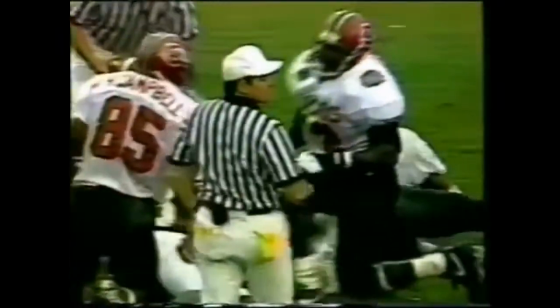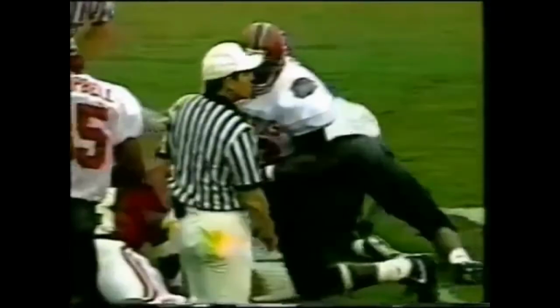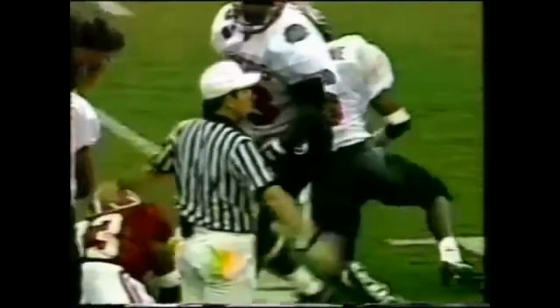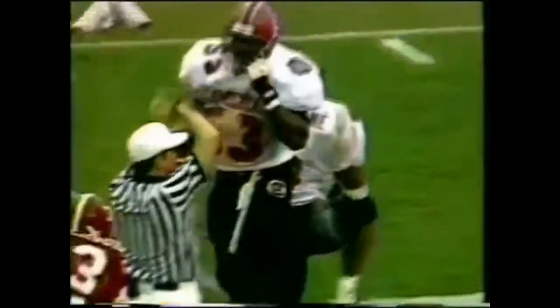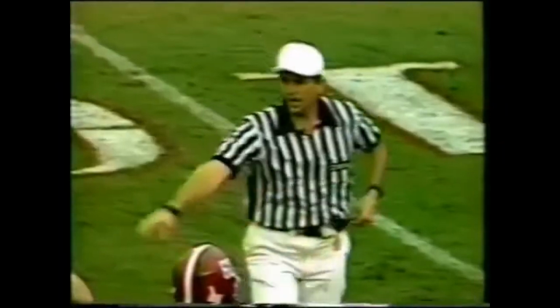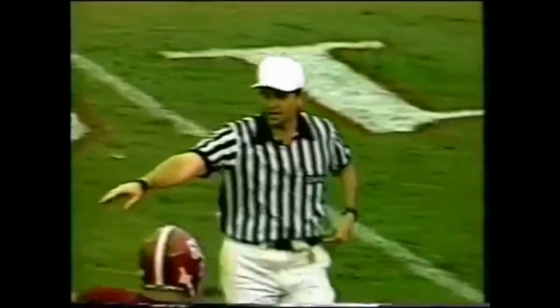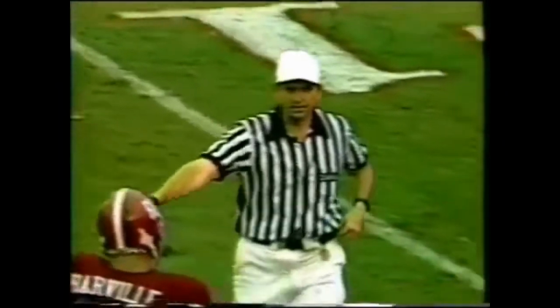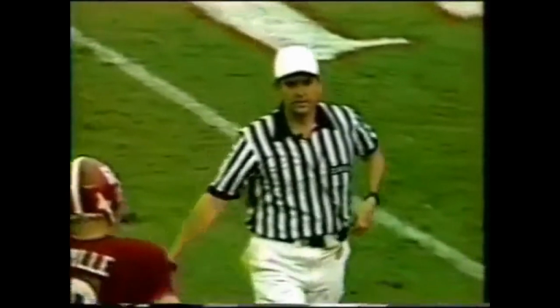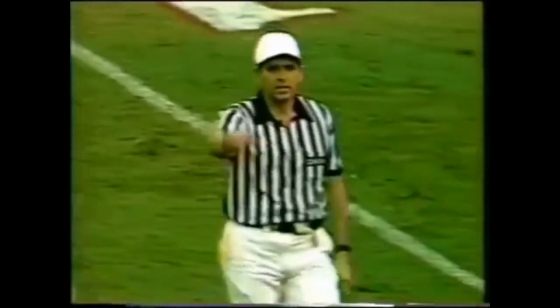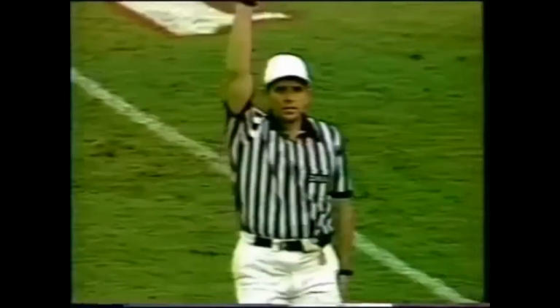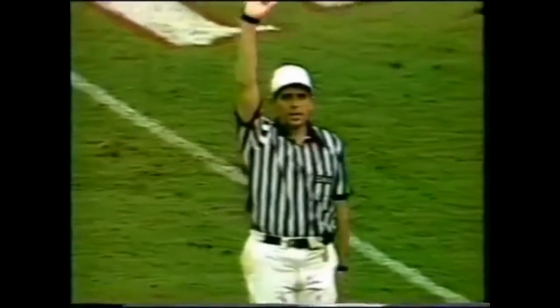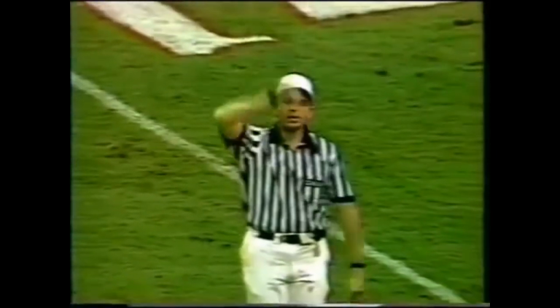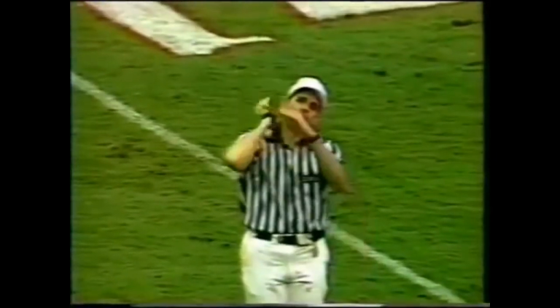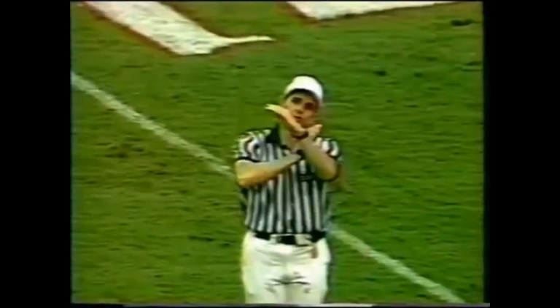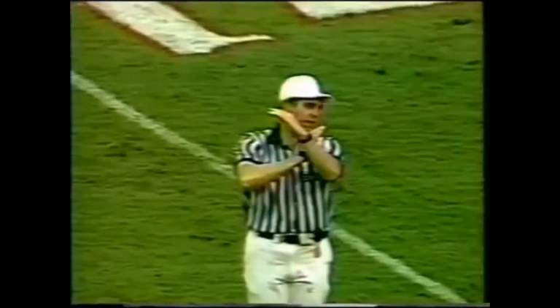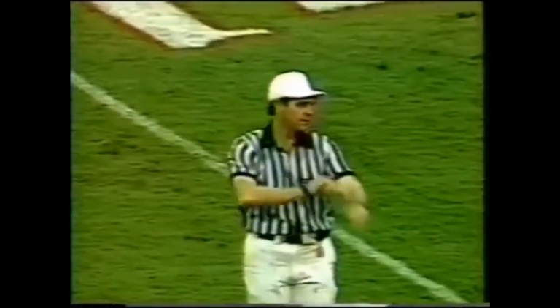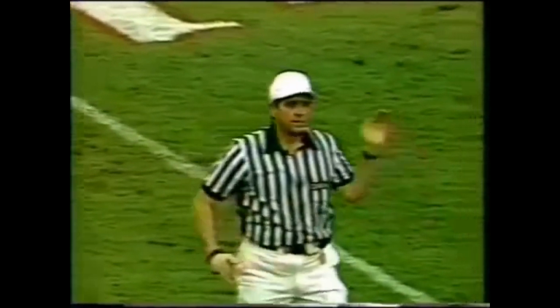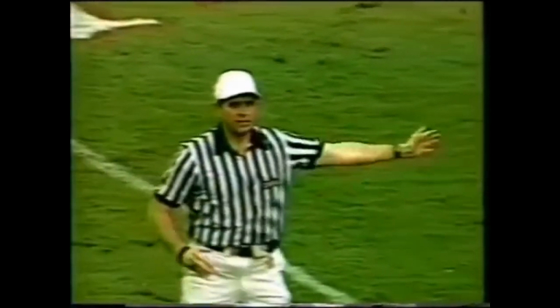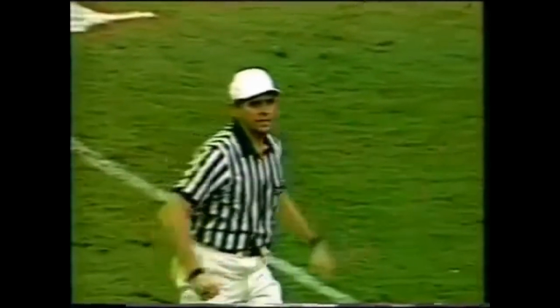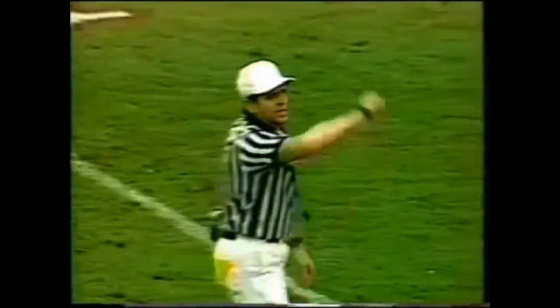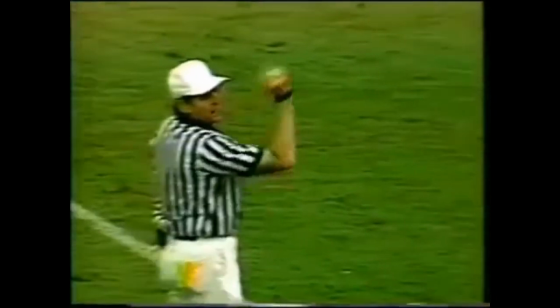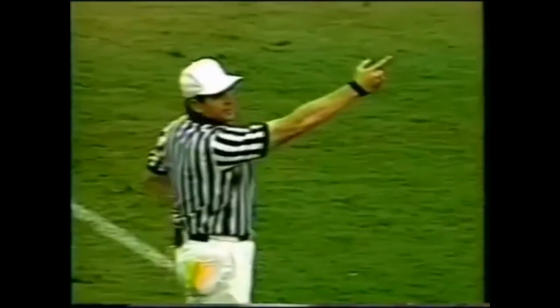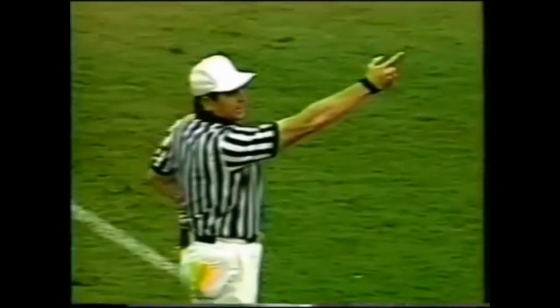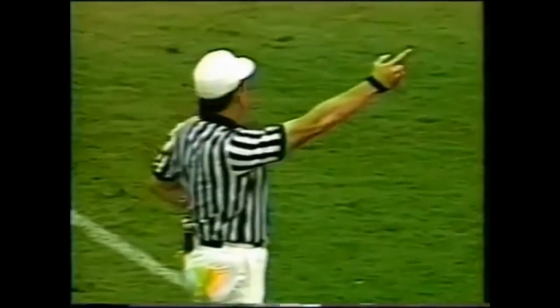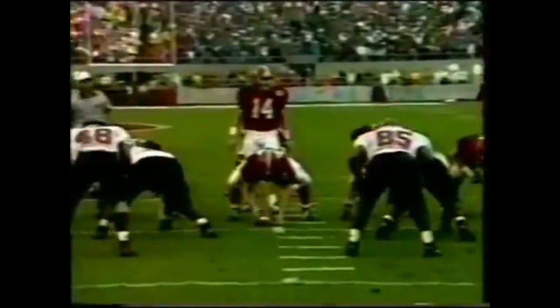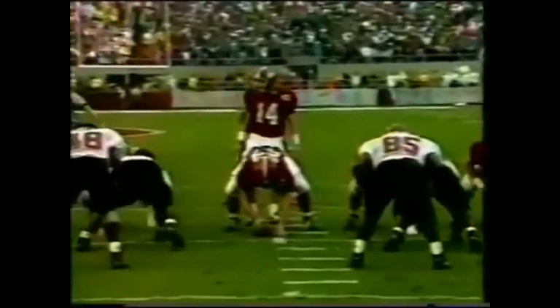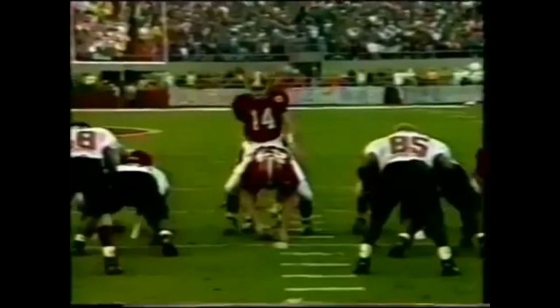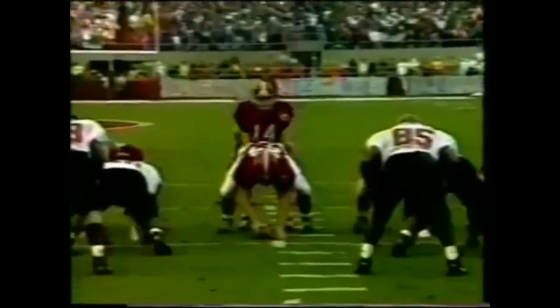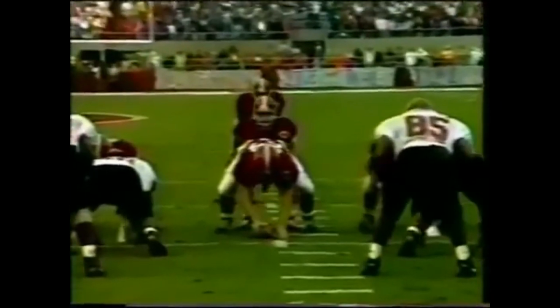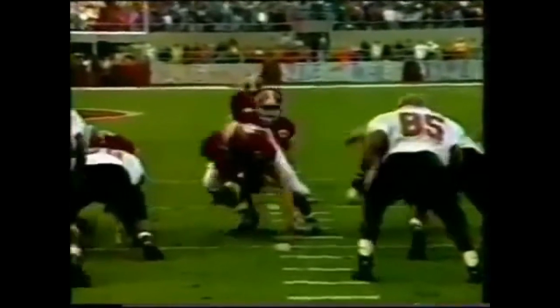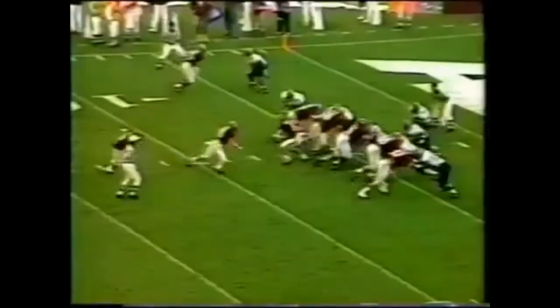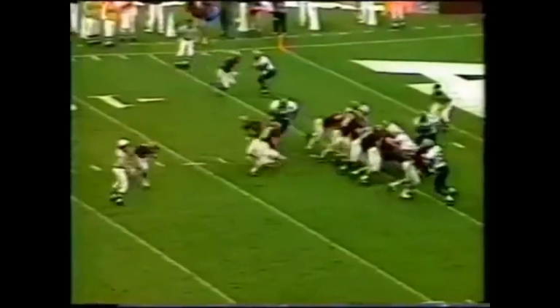Keith Franklin makes the stop, number 53. You see Campbell — probably one of the most talented players on South Carolina. Personal foul, defense — automatic first down. You throw the Alabama offense for a loss, and instead it's first and ten.